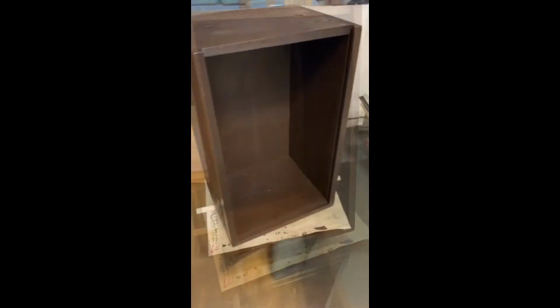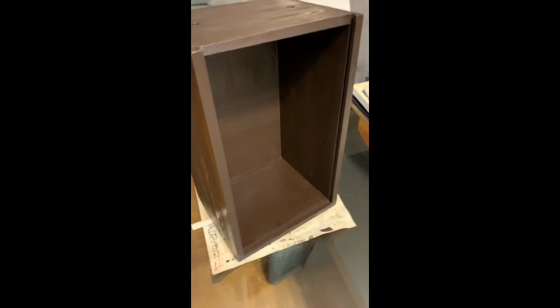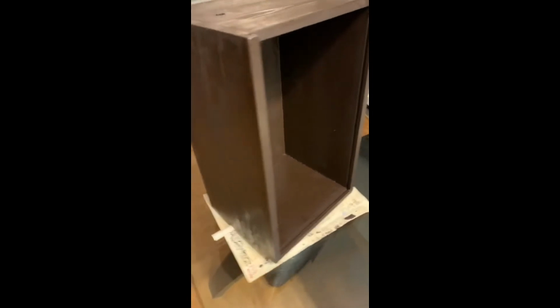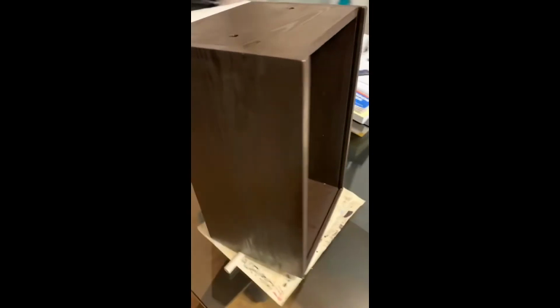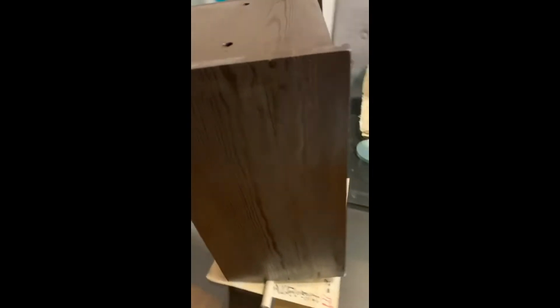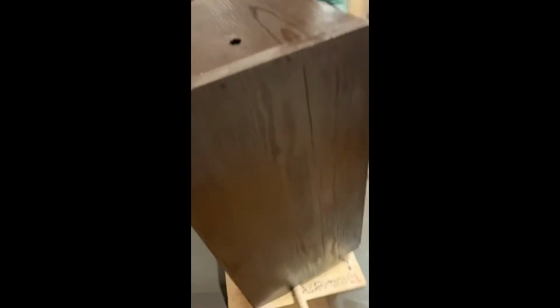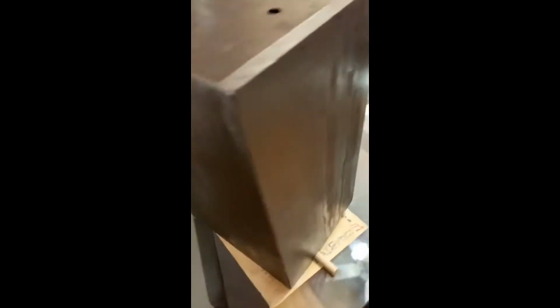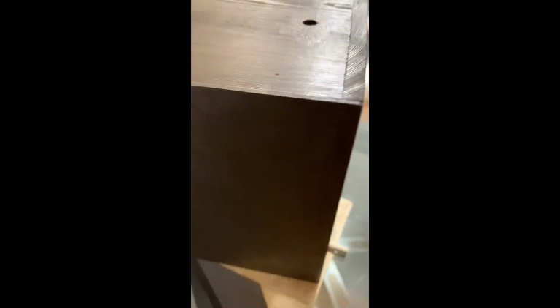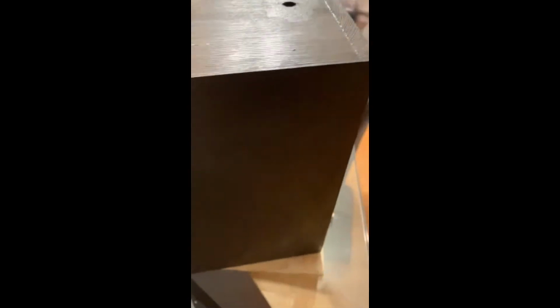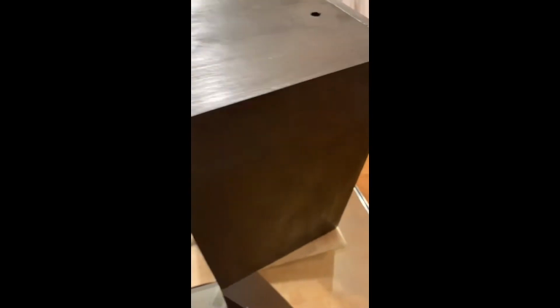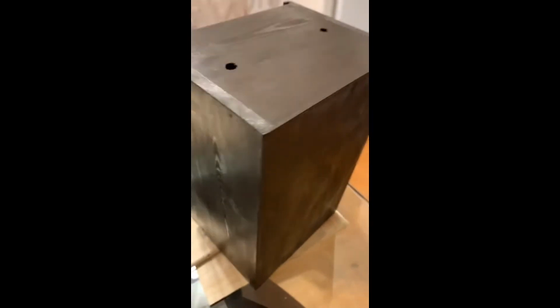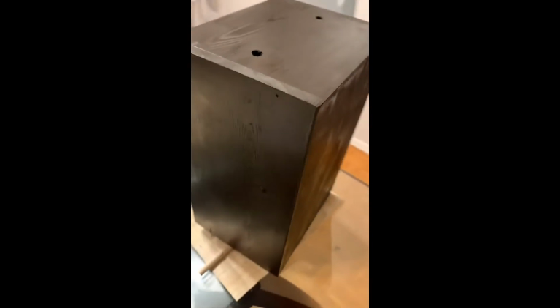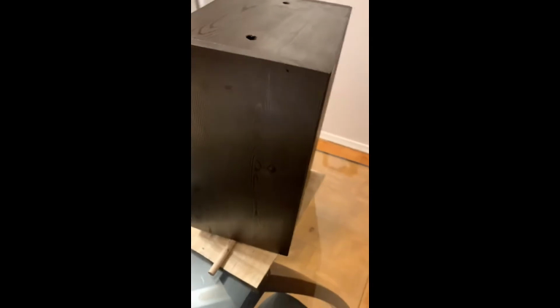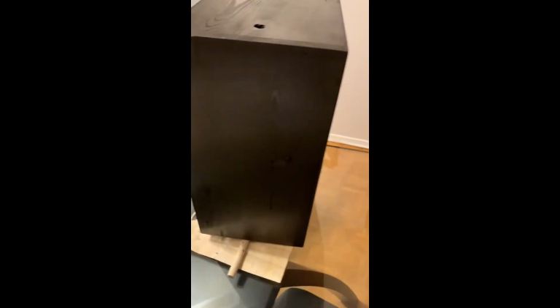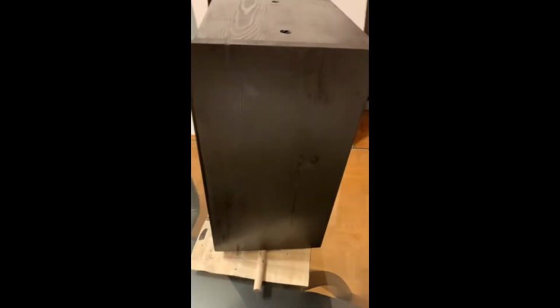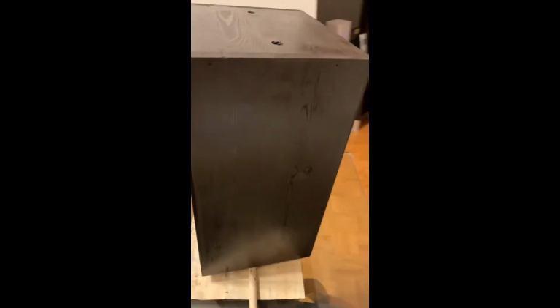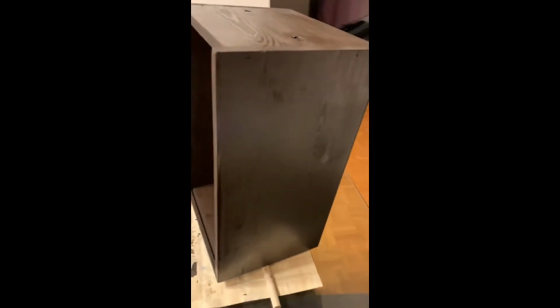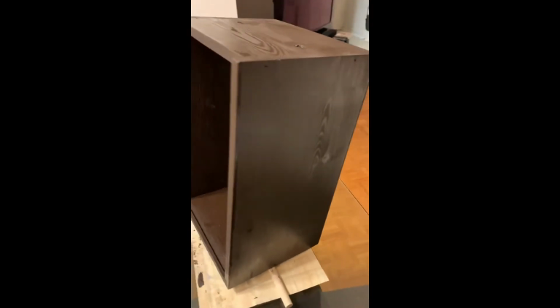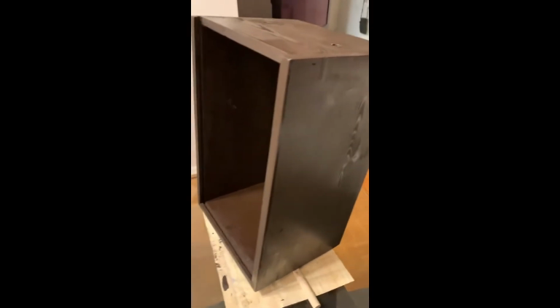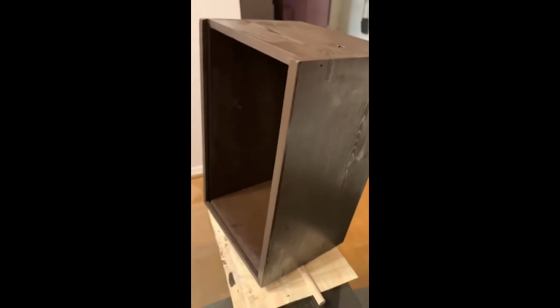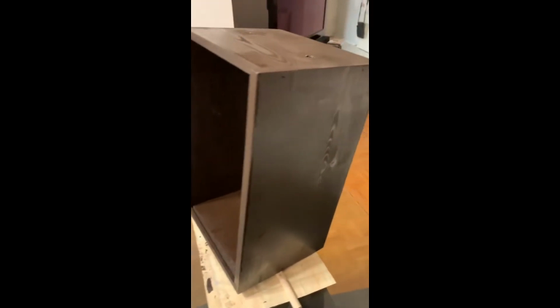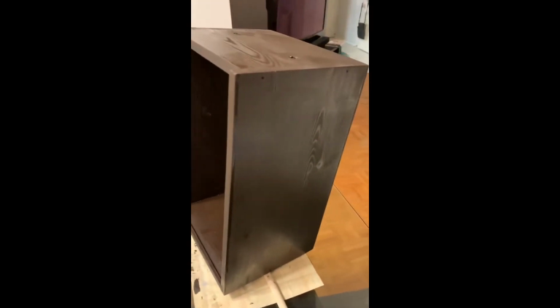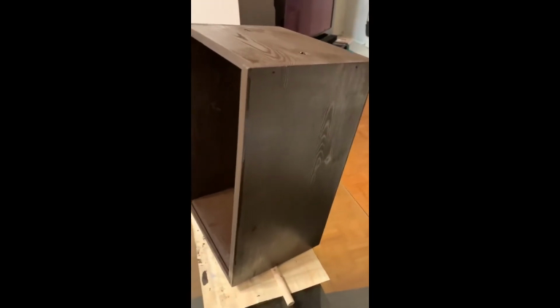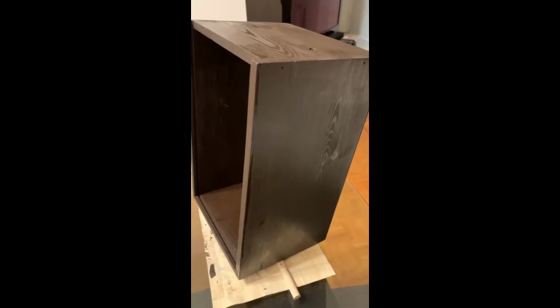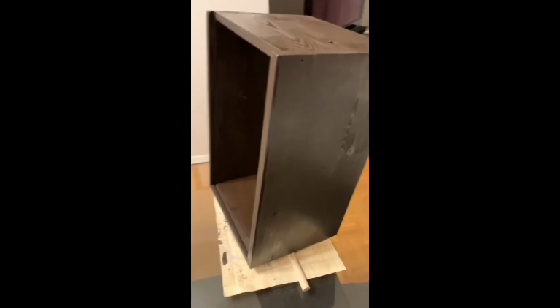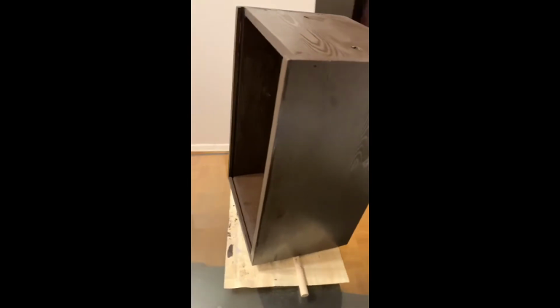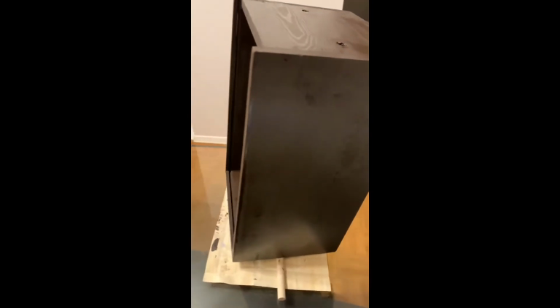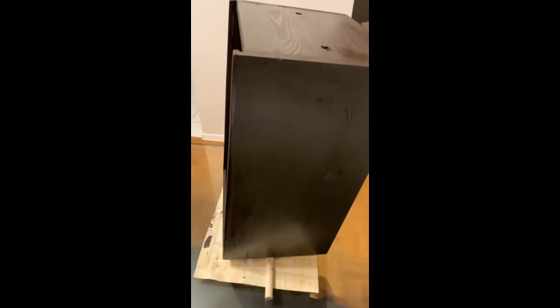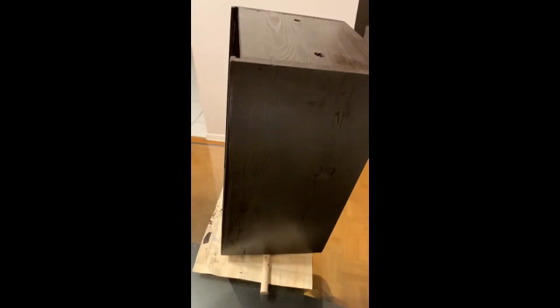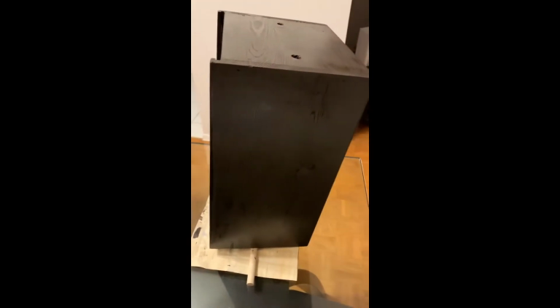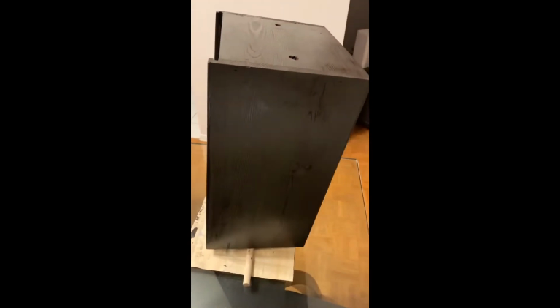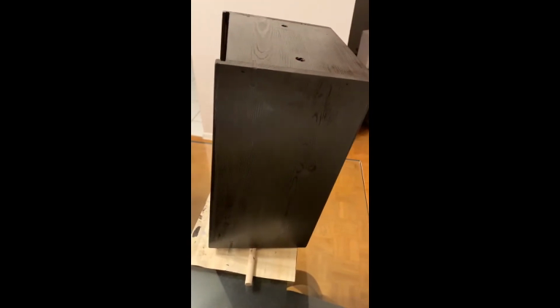You can see now that the box is complete. It's been stained, so it's all good. Now we're just gonna wait for it to dry and then we can varnish it to make sure that it doesn't get damaged or water damaged.